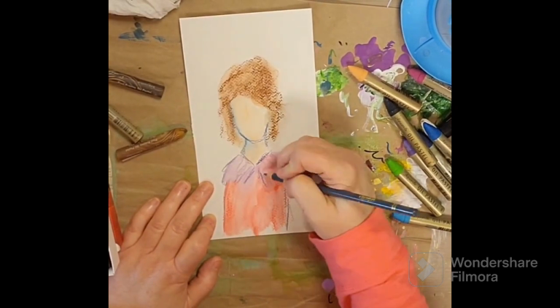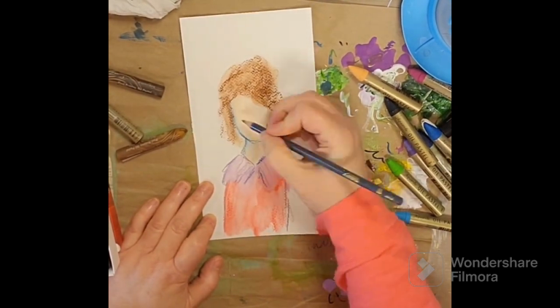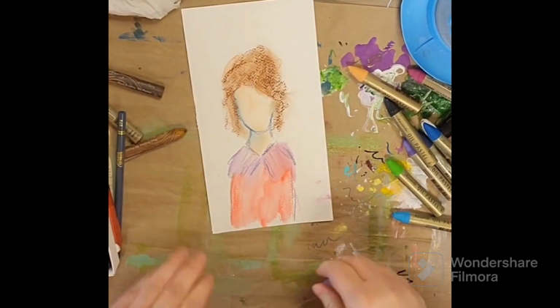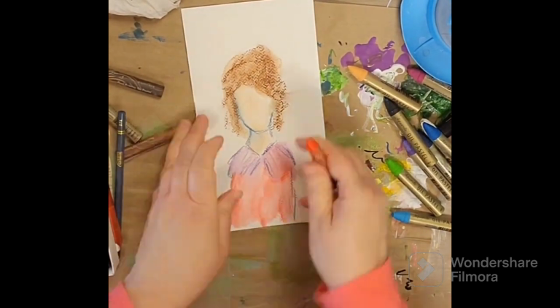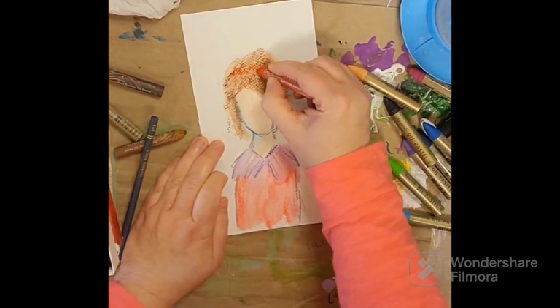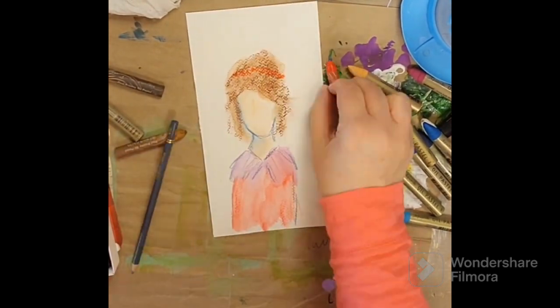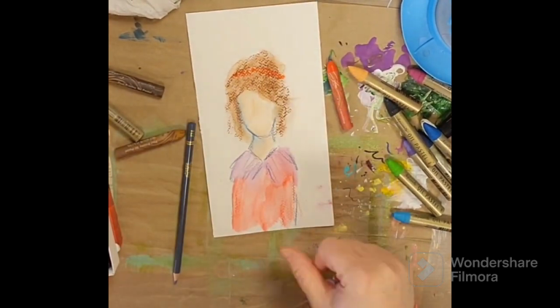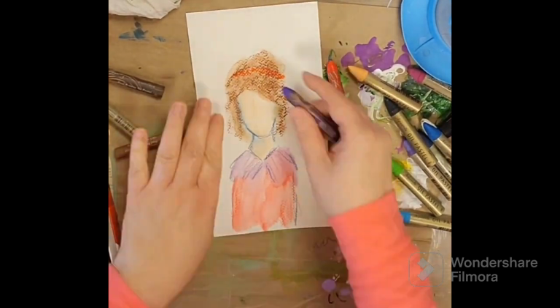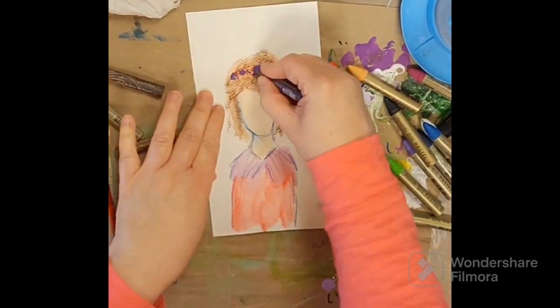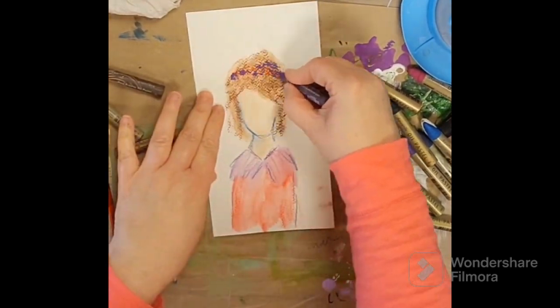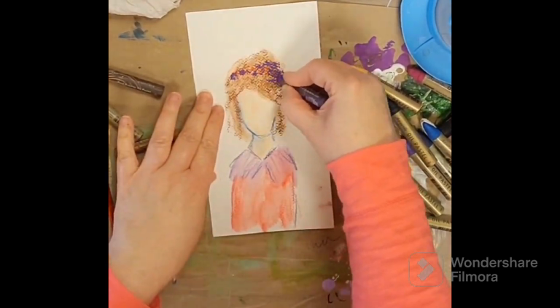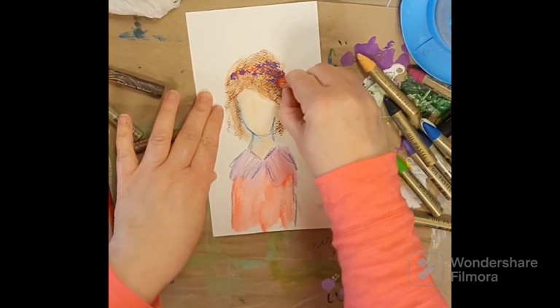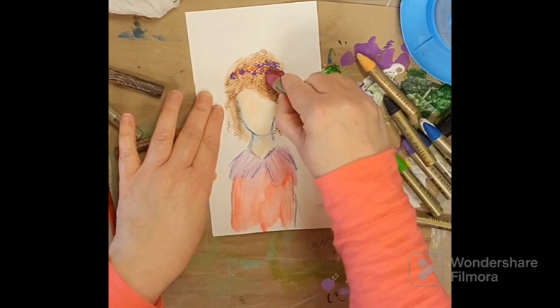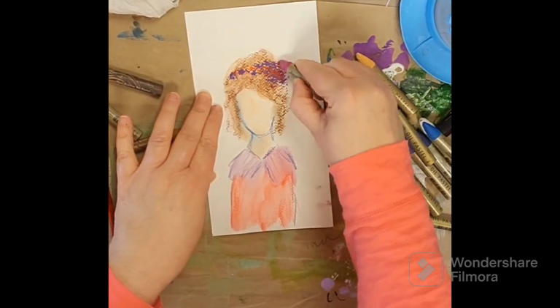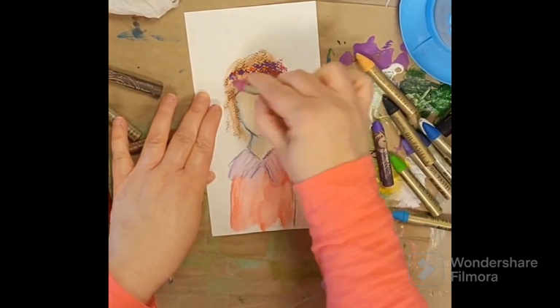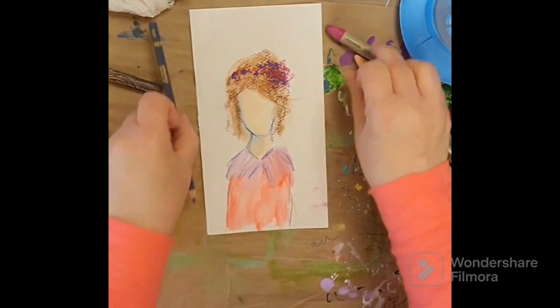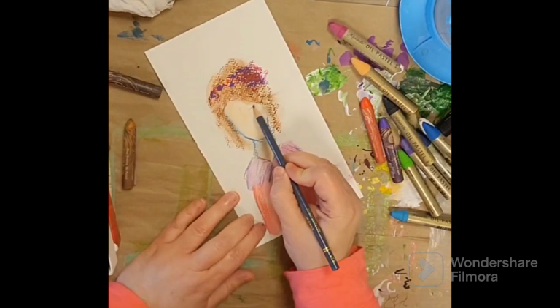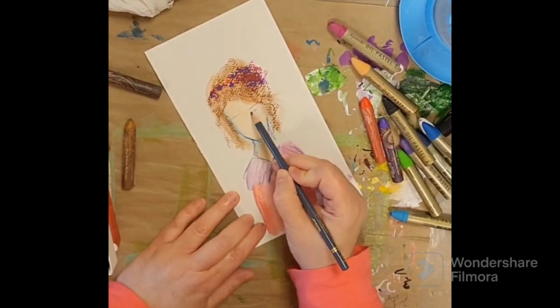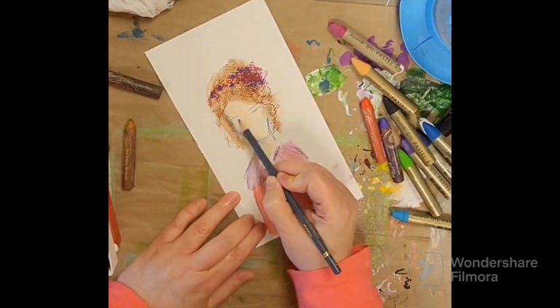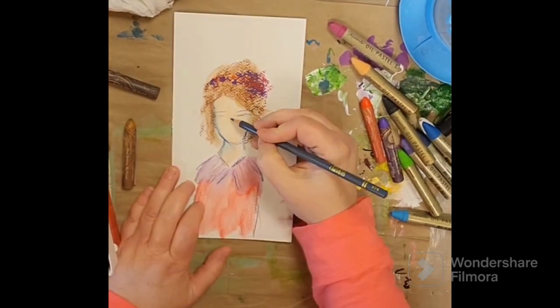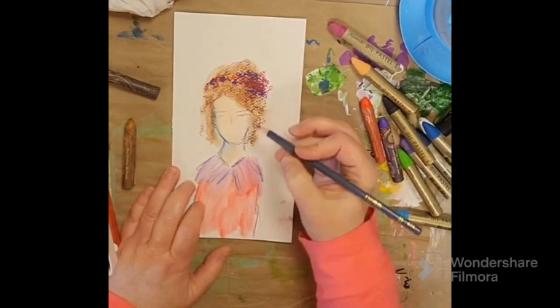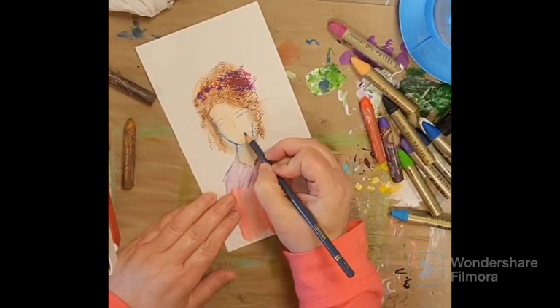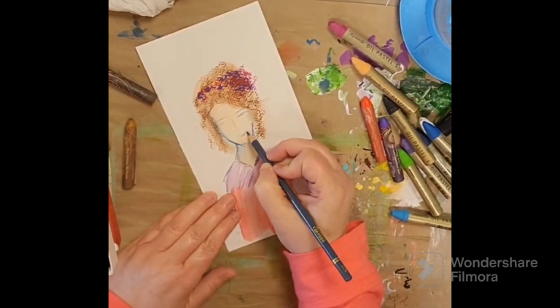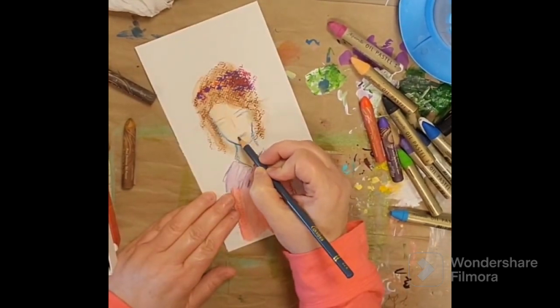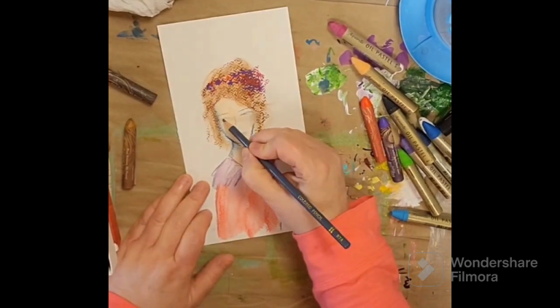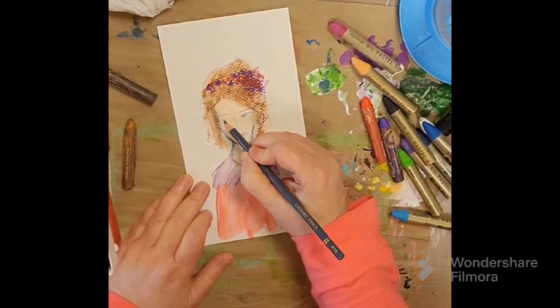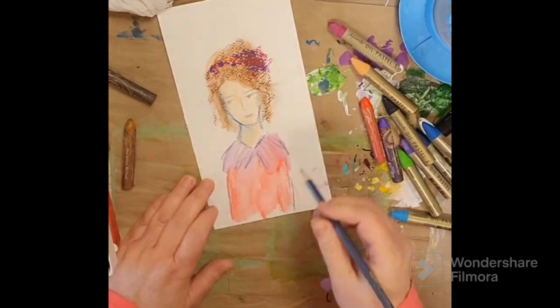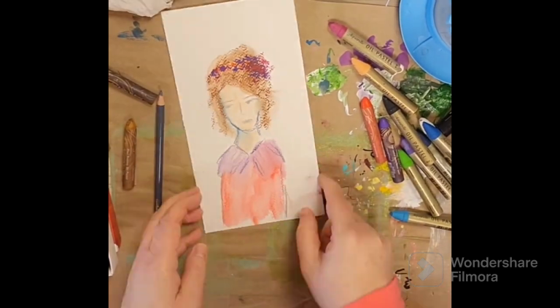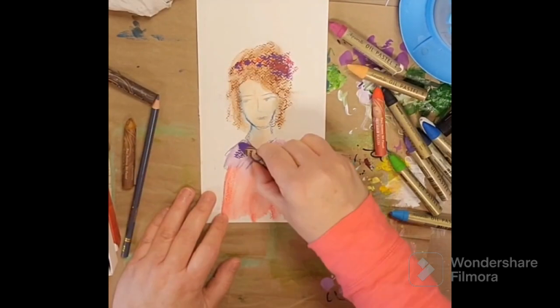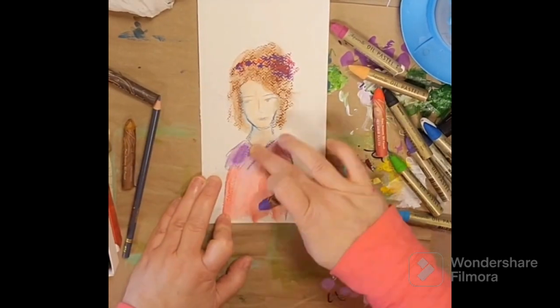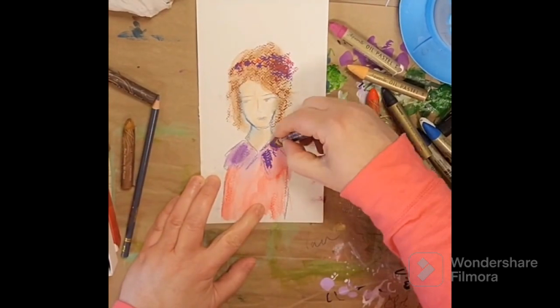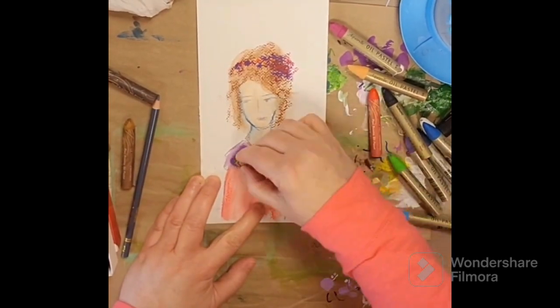Going in with some colored pencil now, trying to give some more definition. I often don't know where I'm going when I start drawing or painting, so it's part of the process that makes it fun.